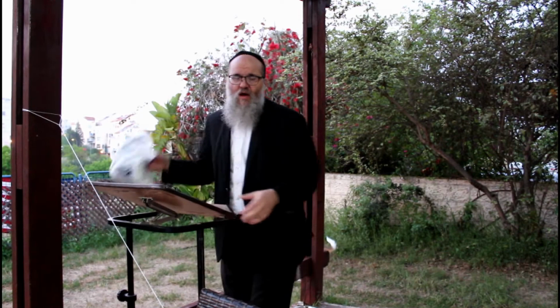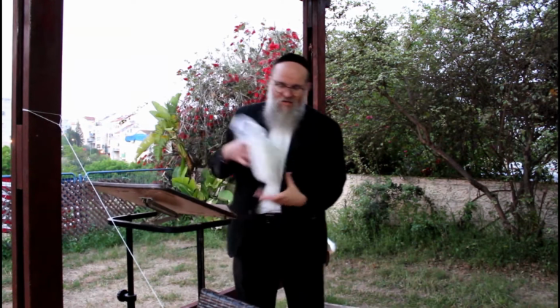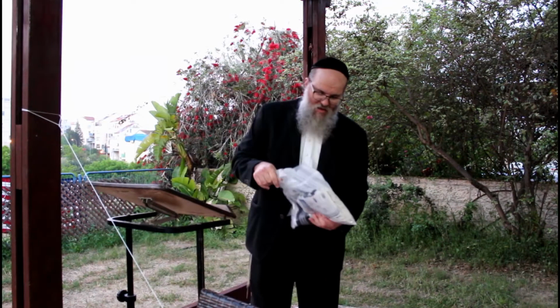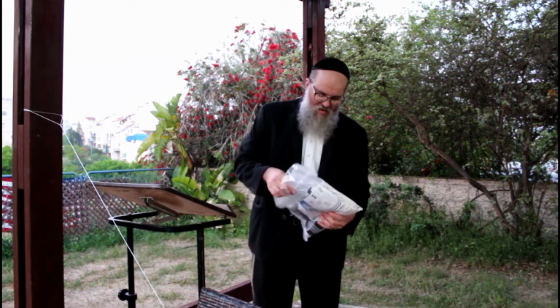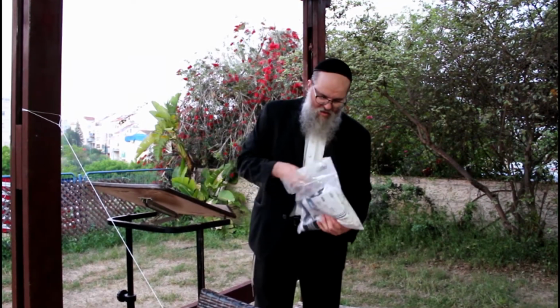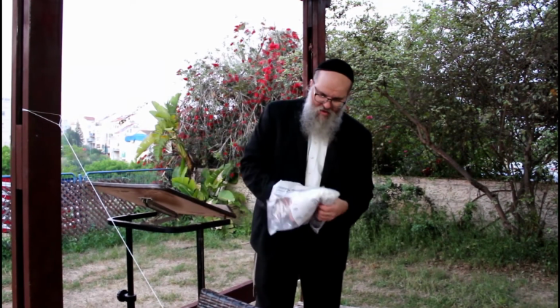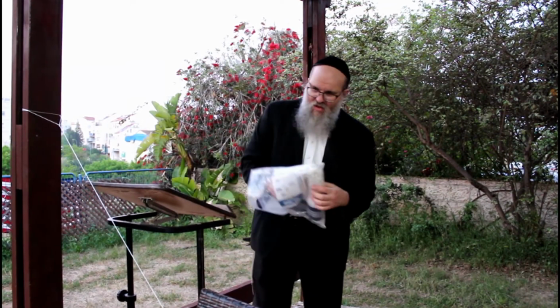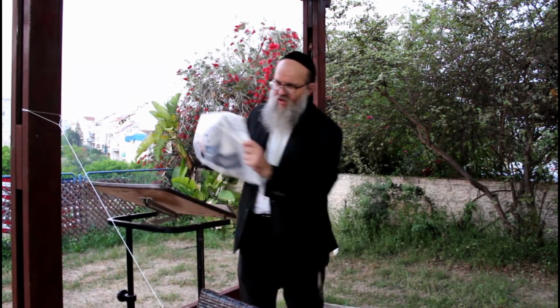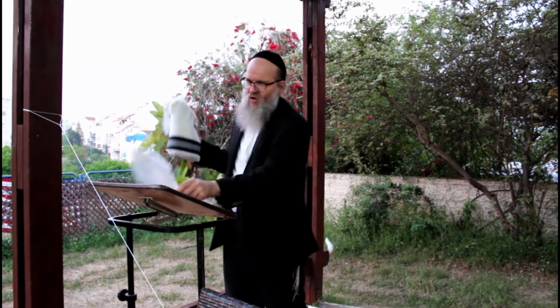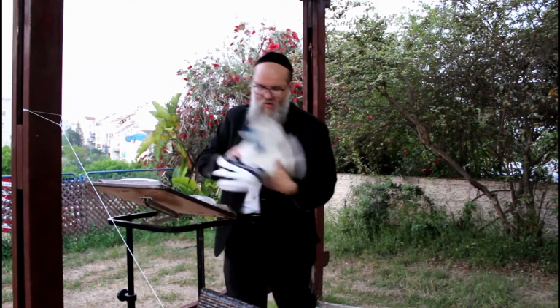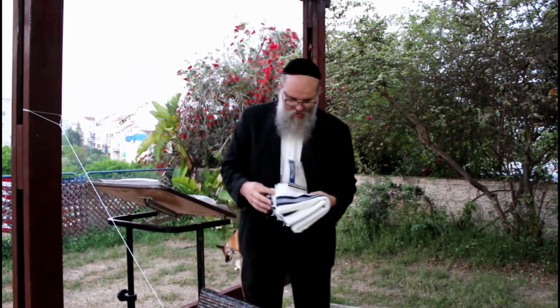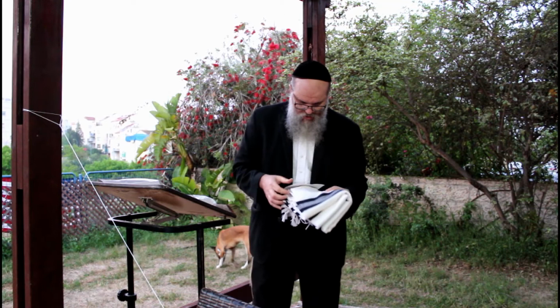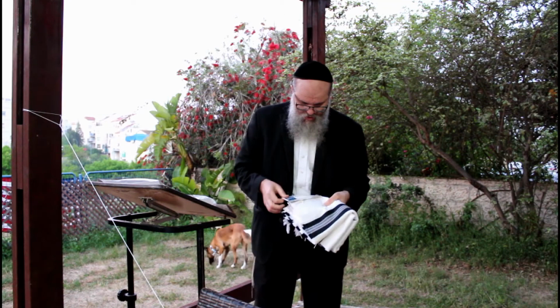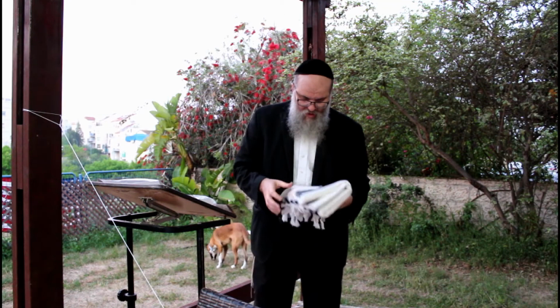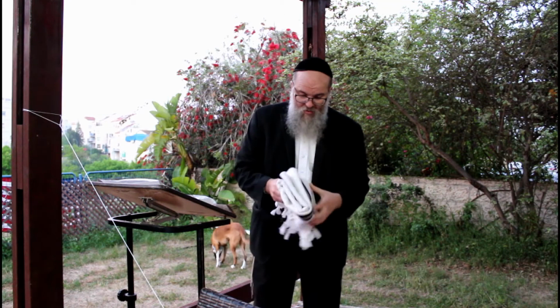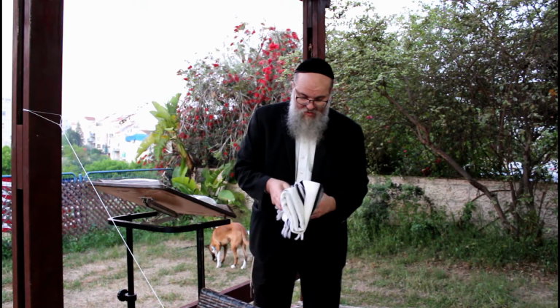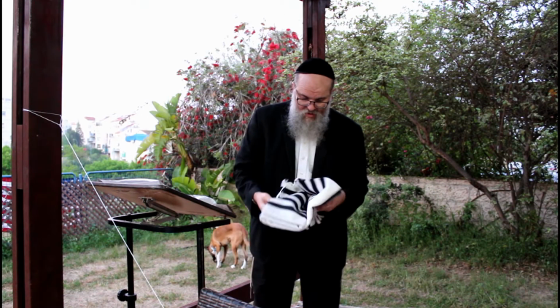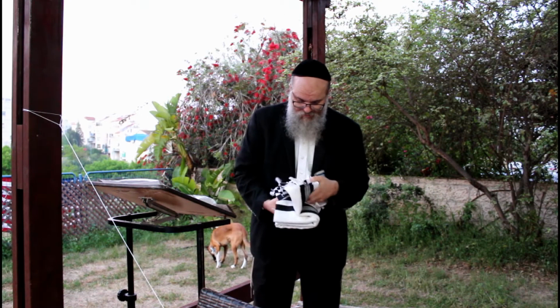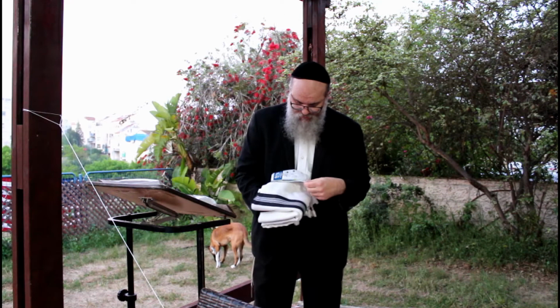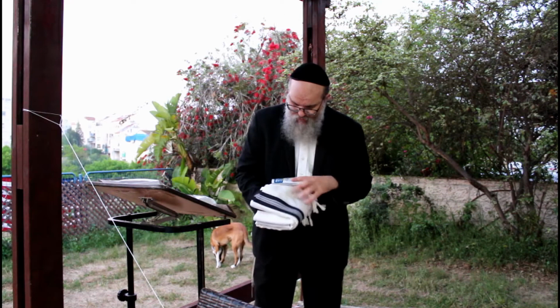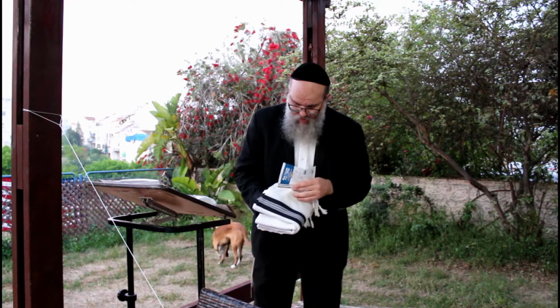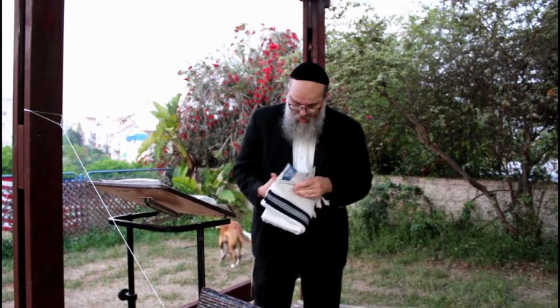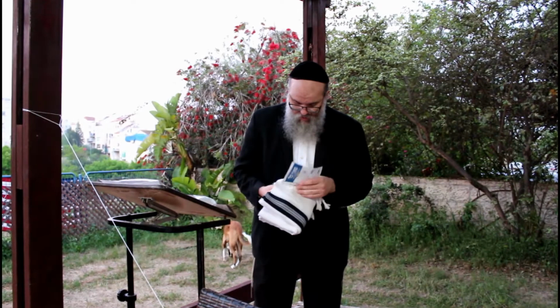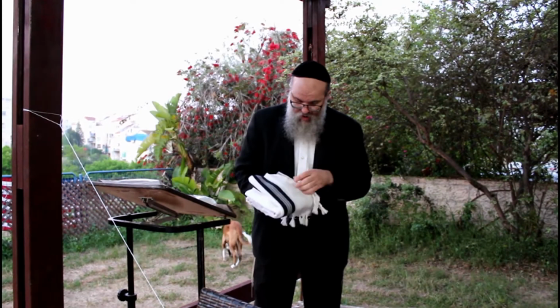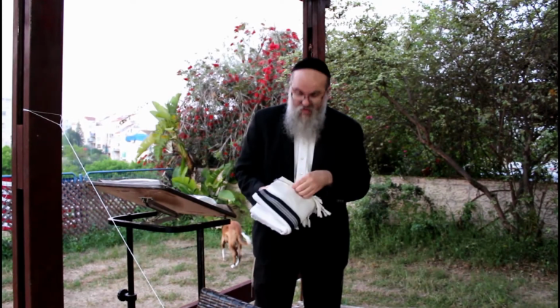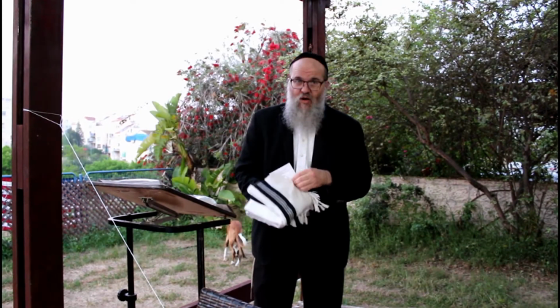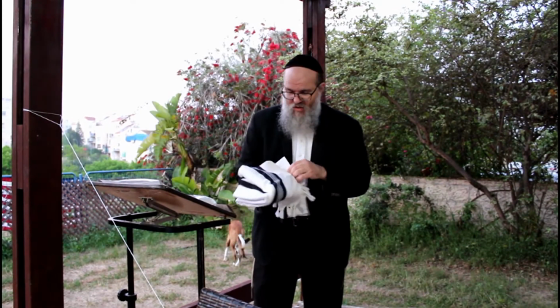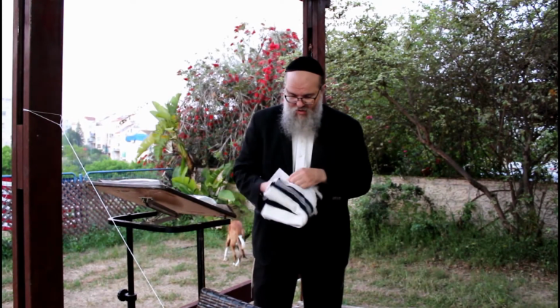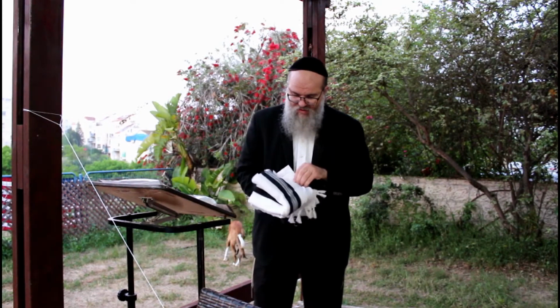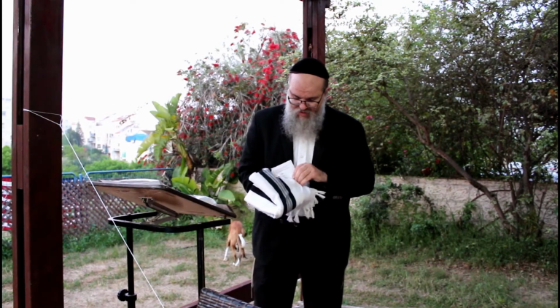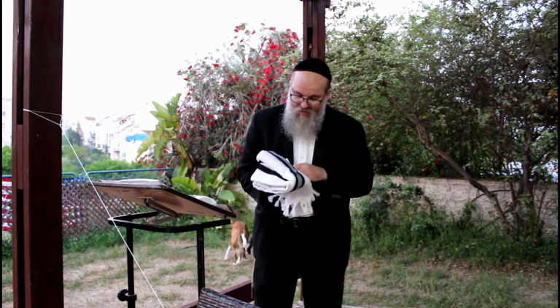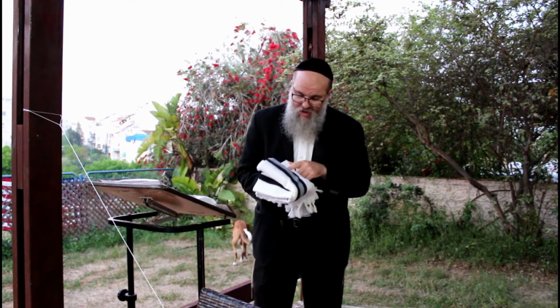Hi guys, I hope you're doing well this morning. Got my new tallis, and we're going to put it on with the bracha. This is the slip-less kind.